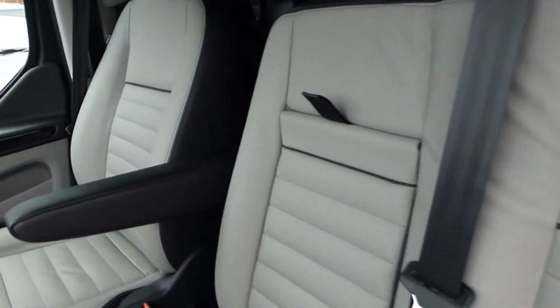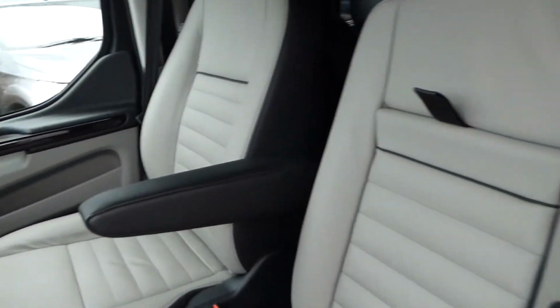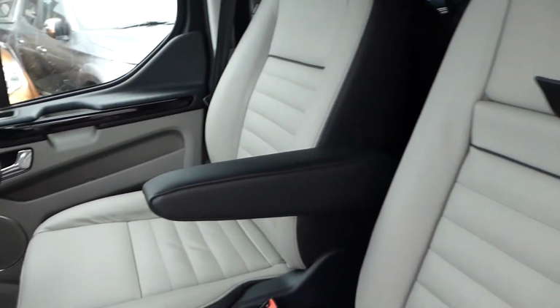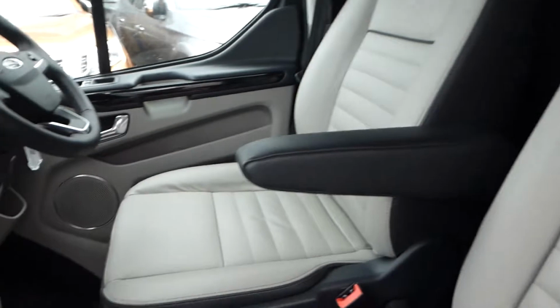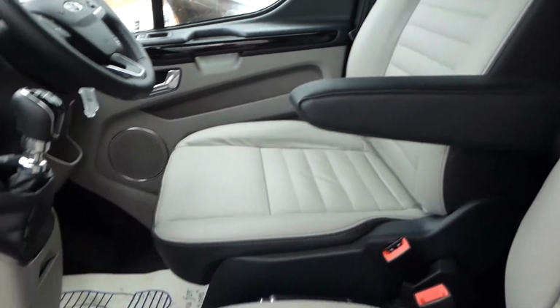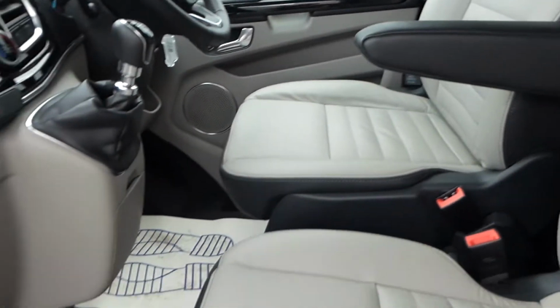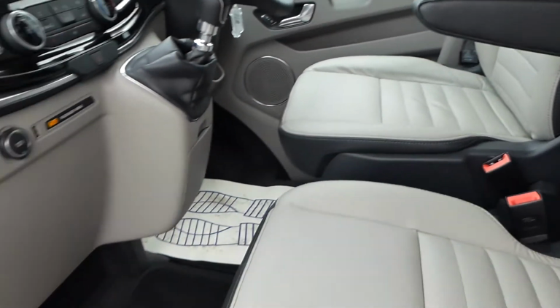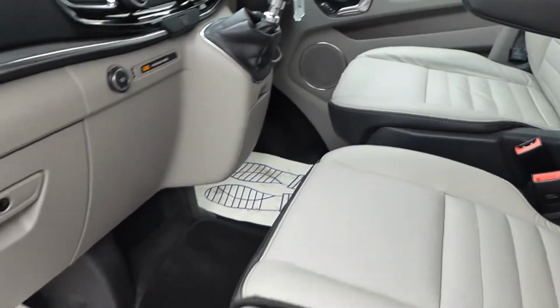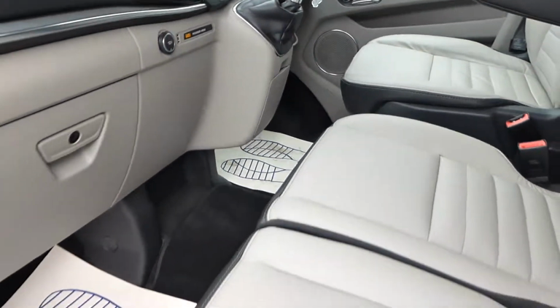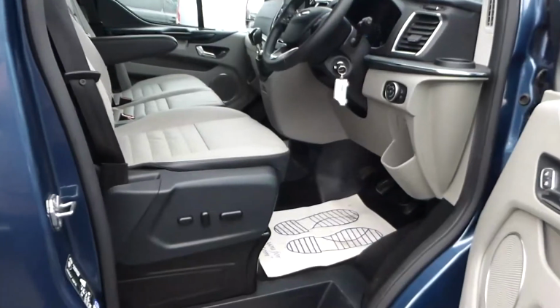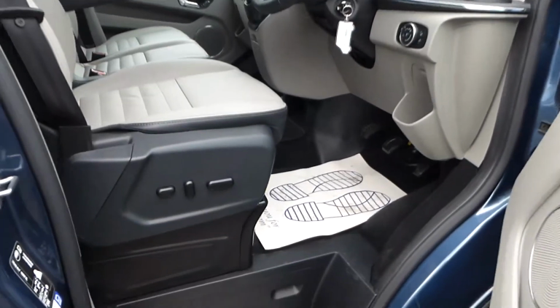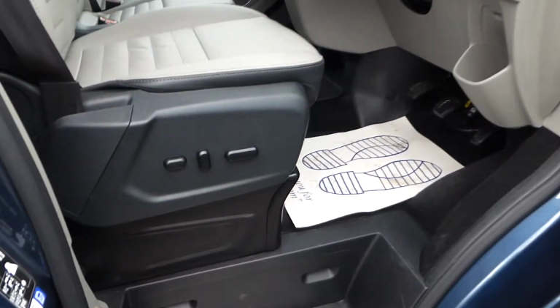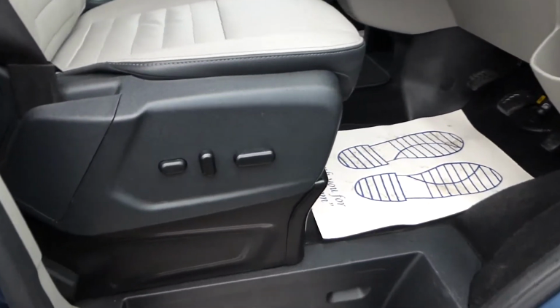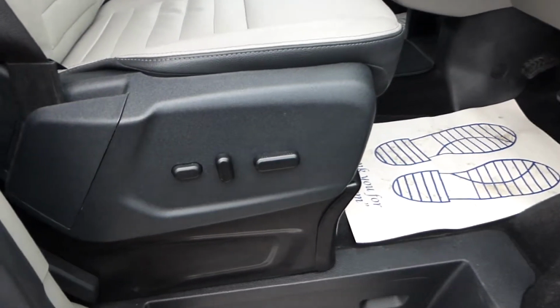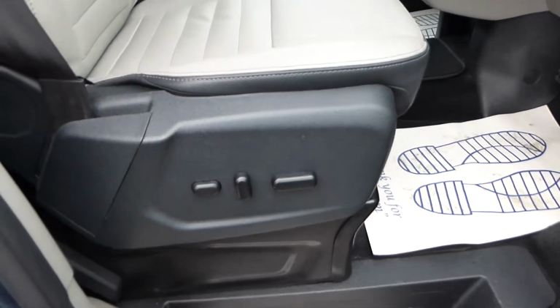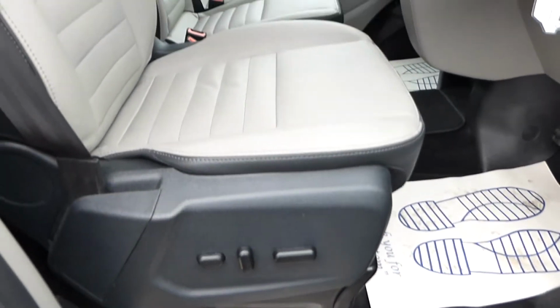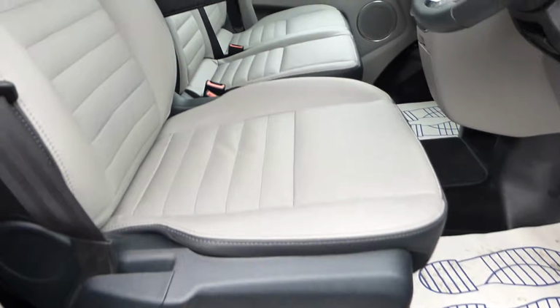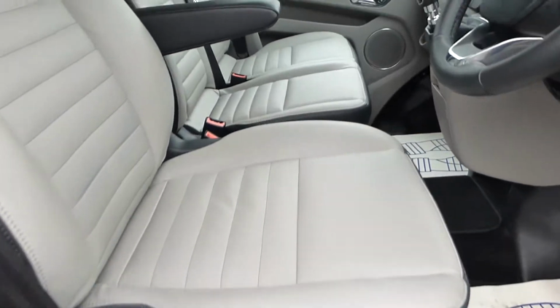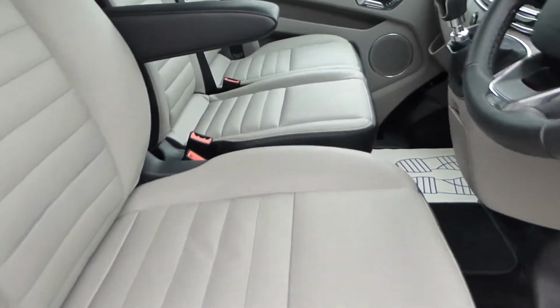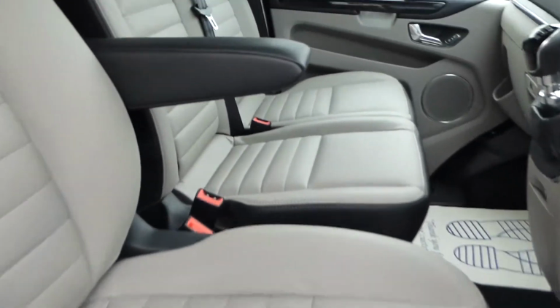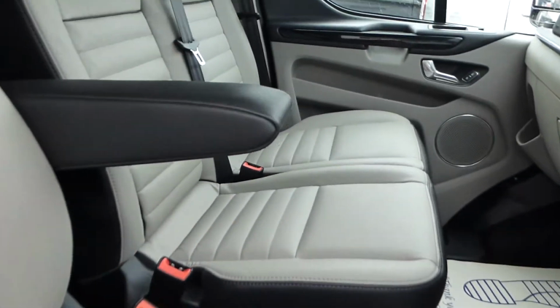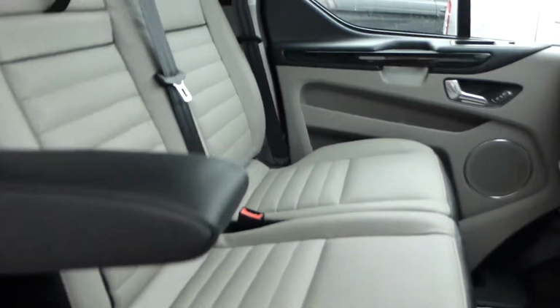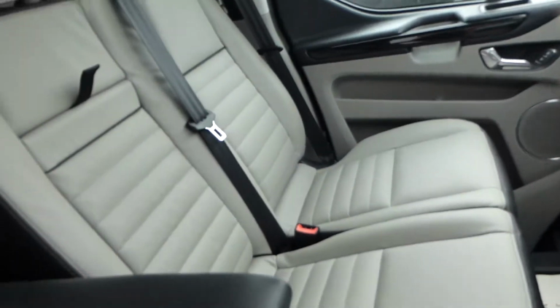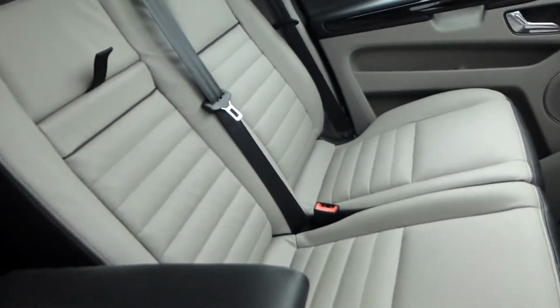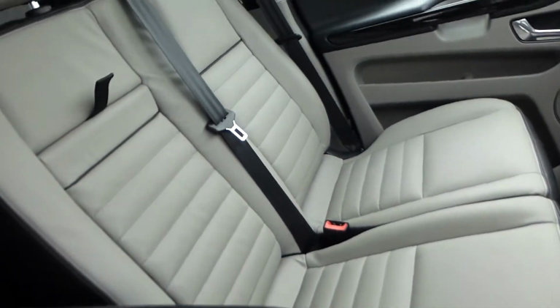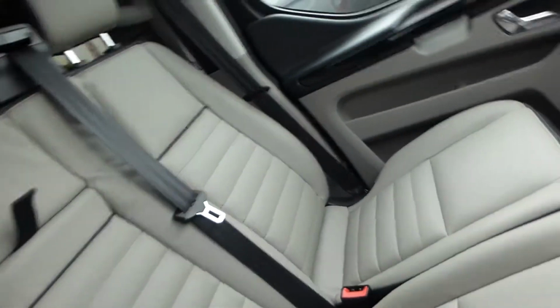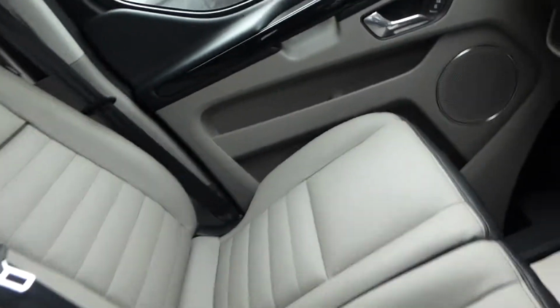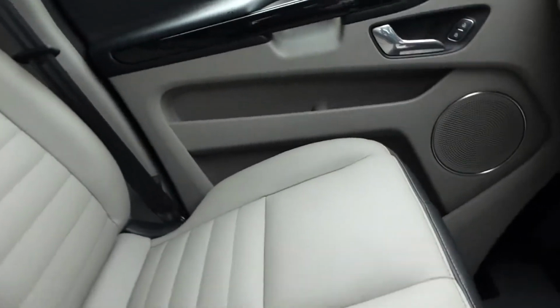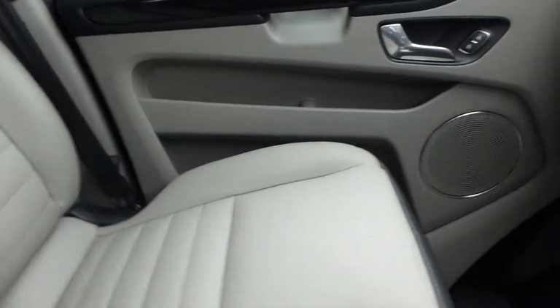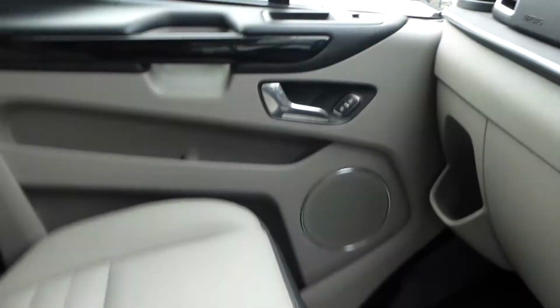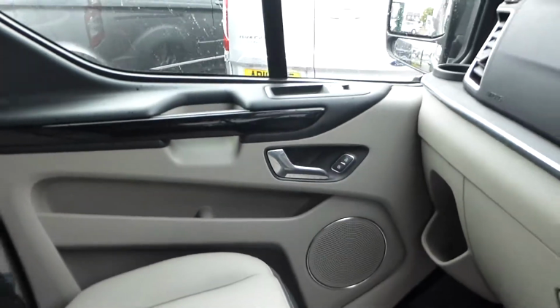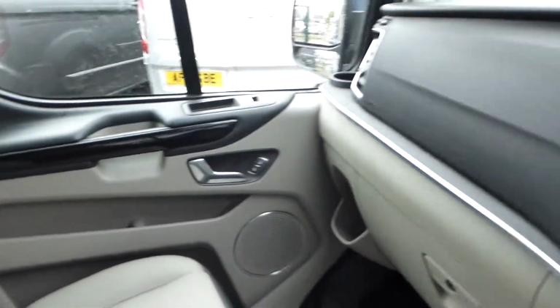The vehicle comes with front heated seats, electric driver's seat, satellite navigation, Bluetooth and DAB radio as standard.